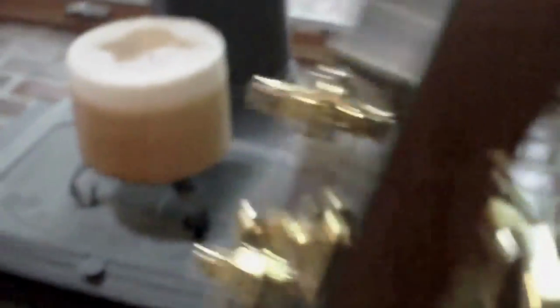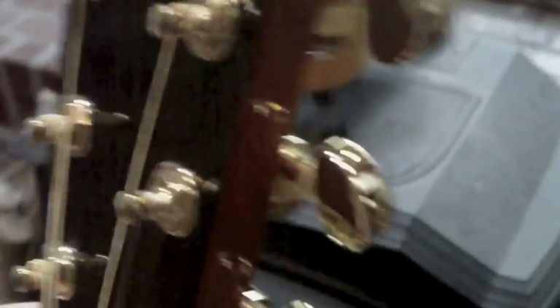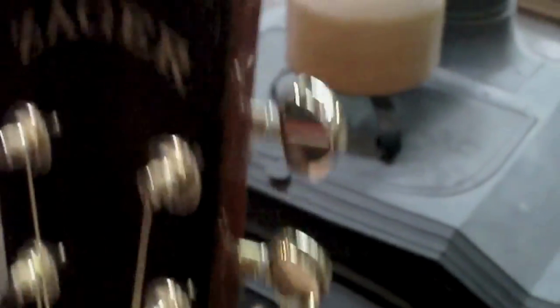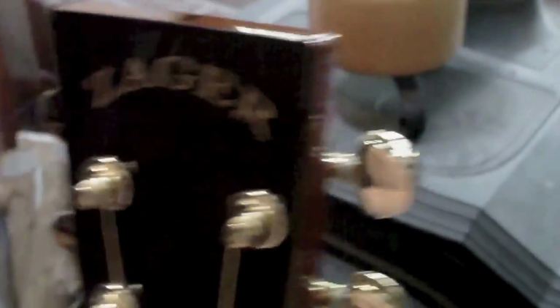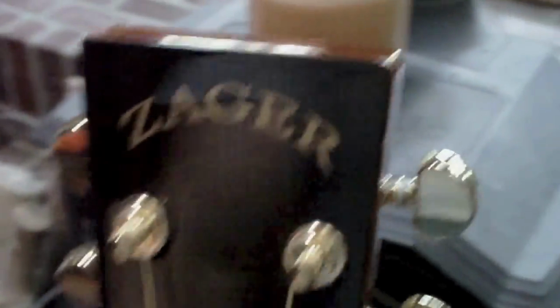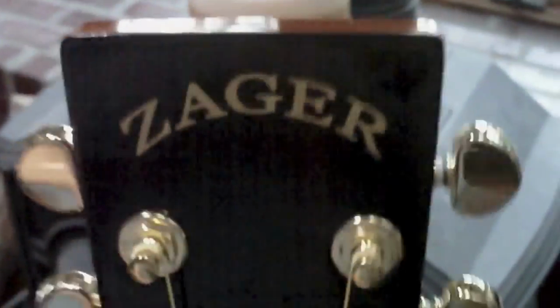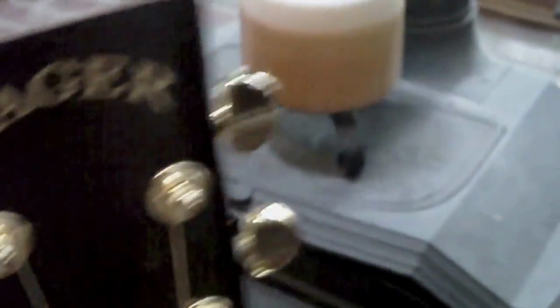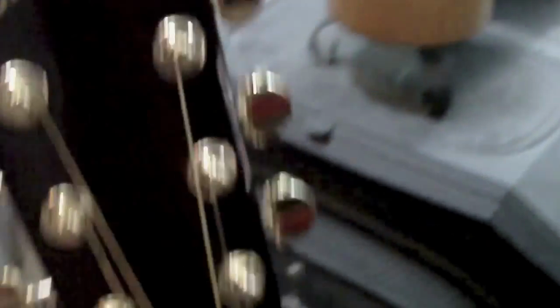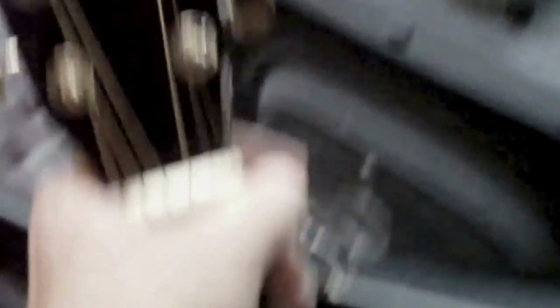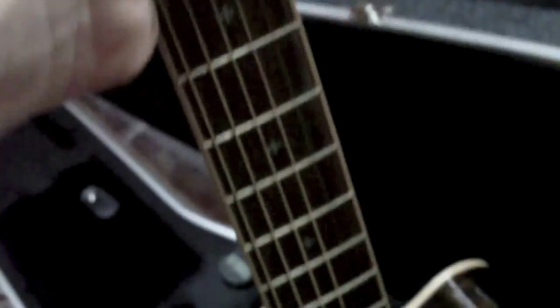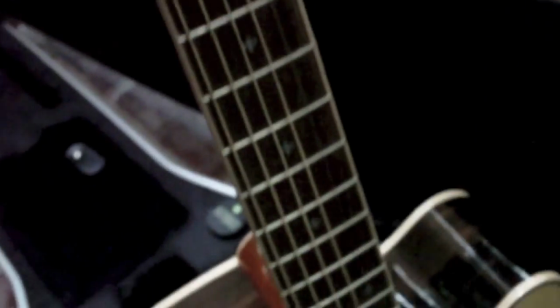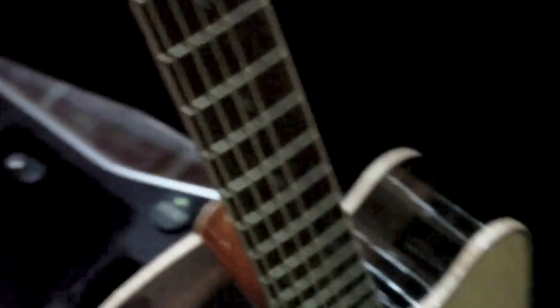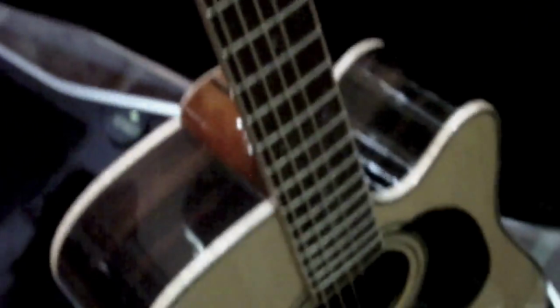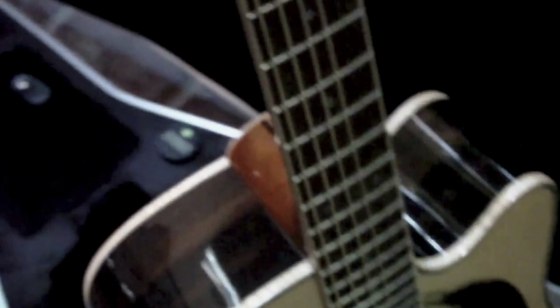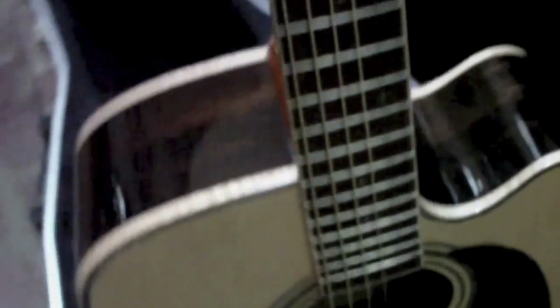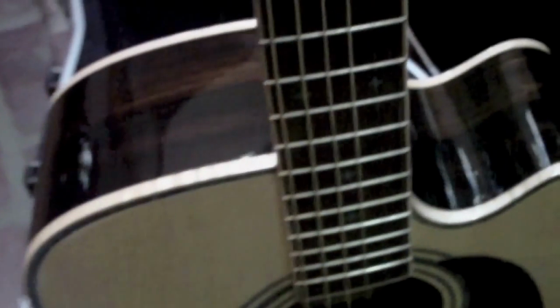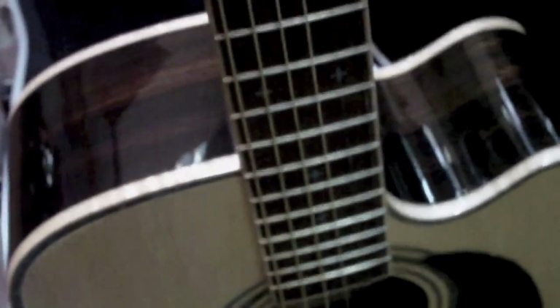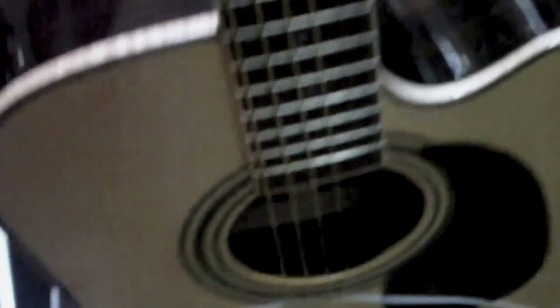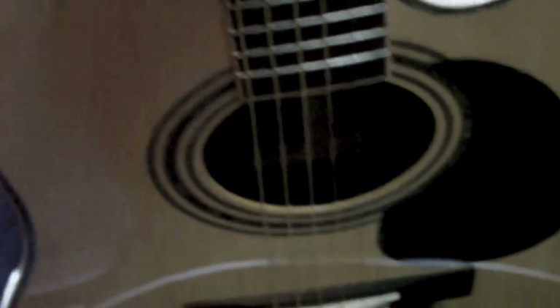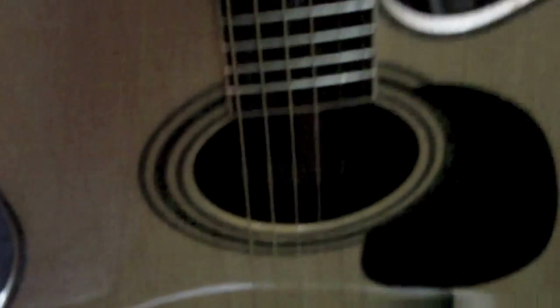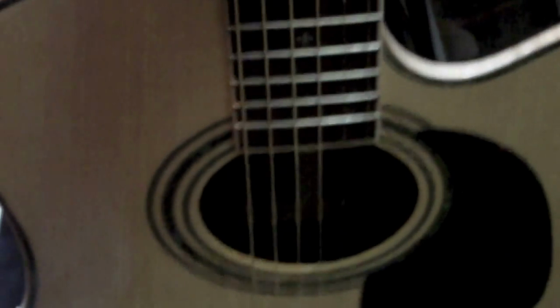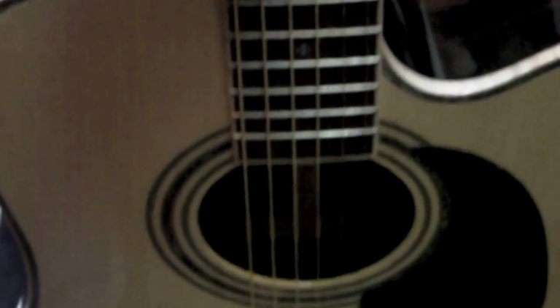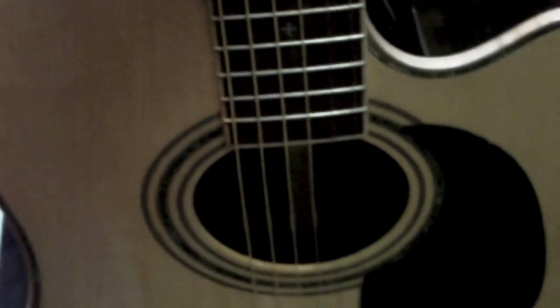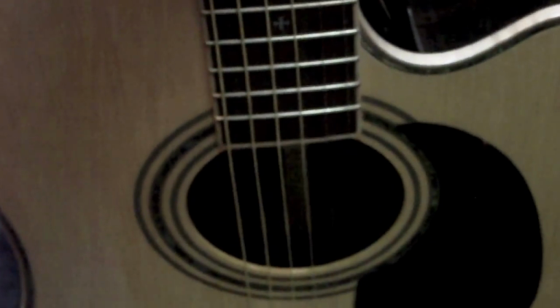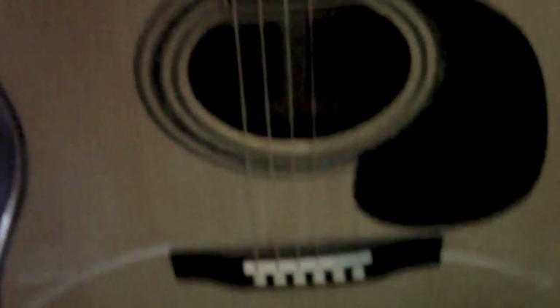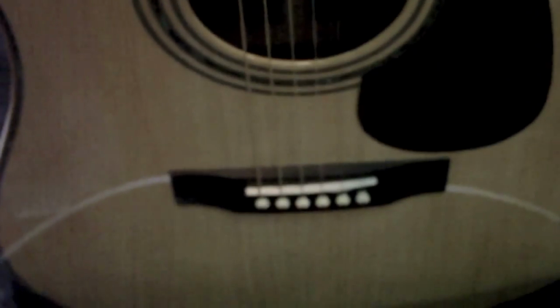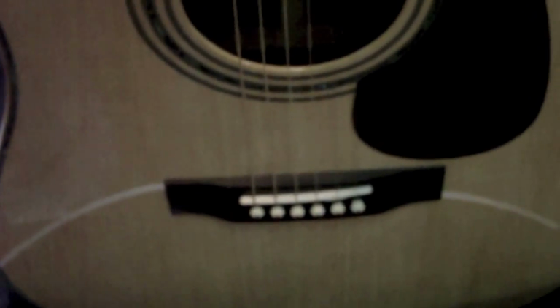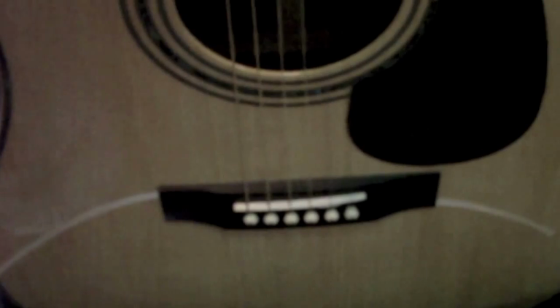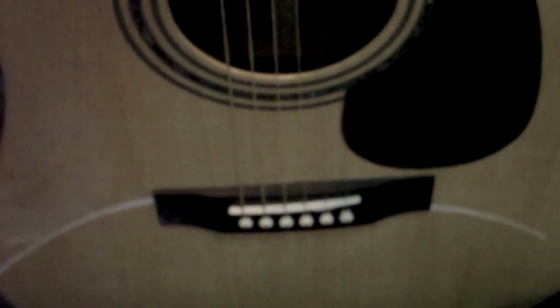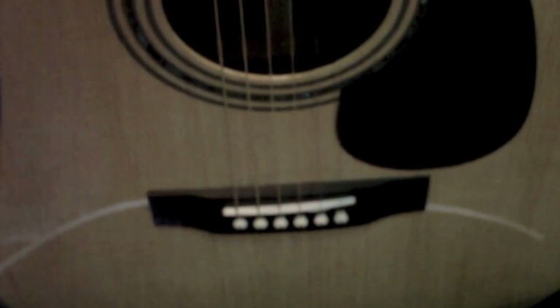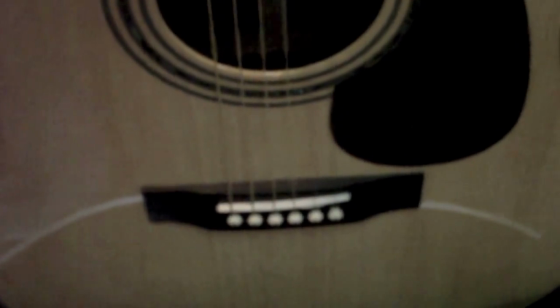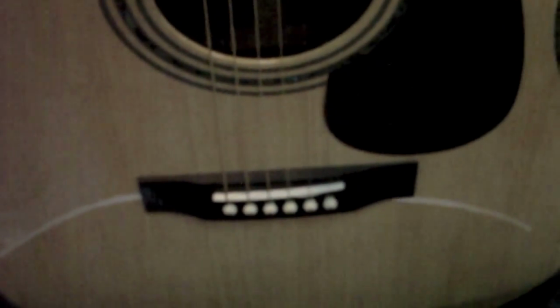They say if you don't like it, they'll pick it up and pay shipping both ways. I felt I had nothing to lose but to try one, and I thought I'd put this head-to-head with my D28 Martin.